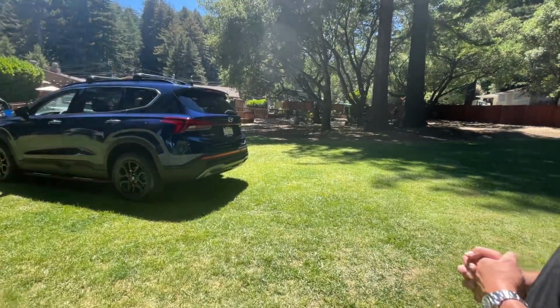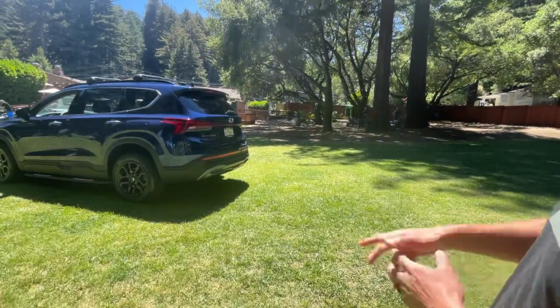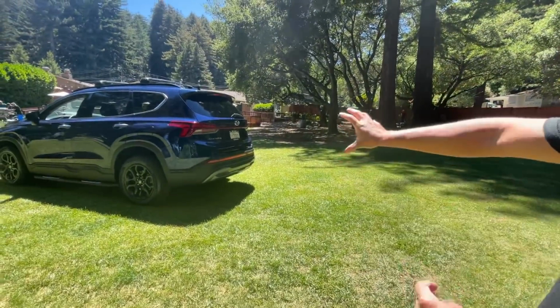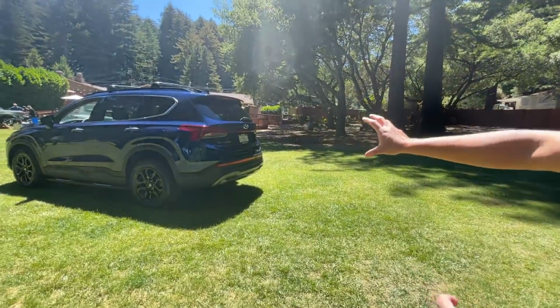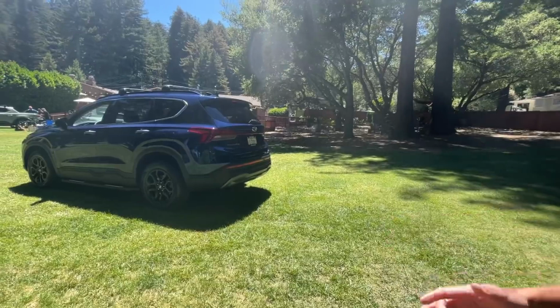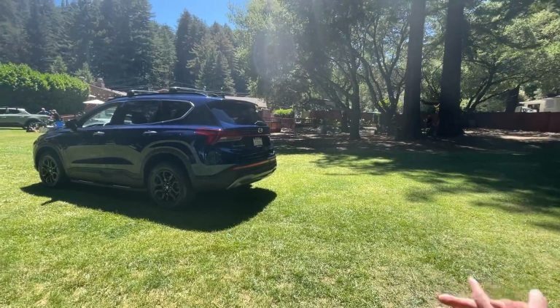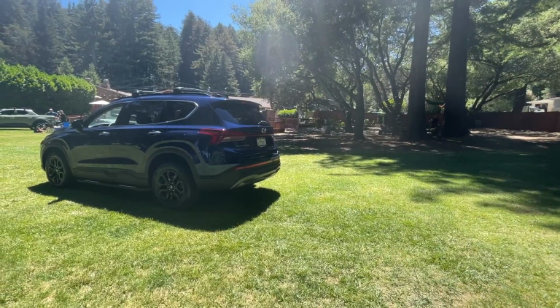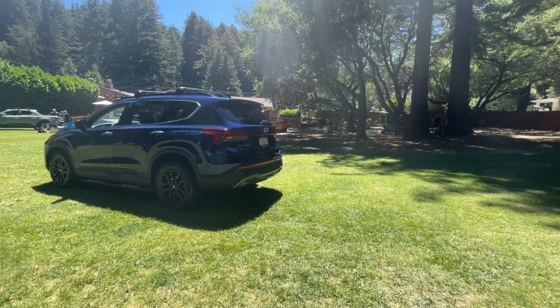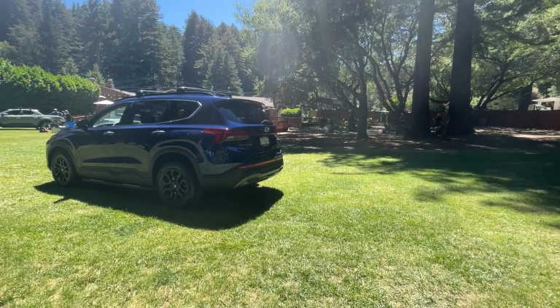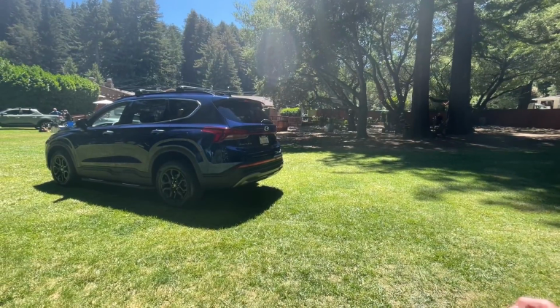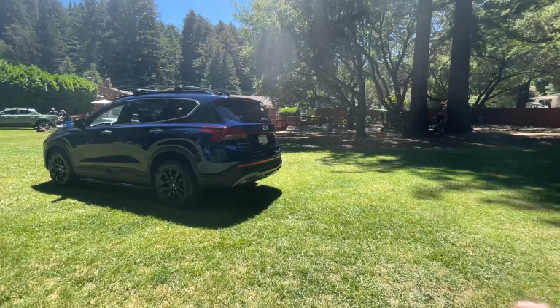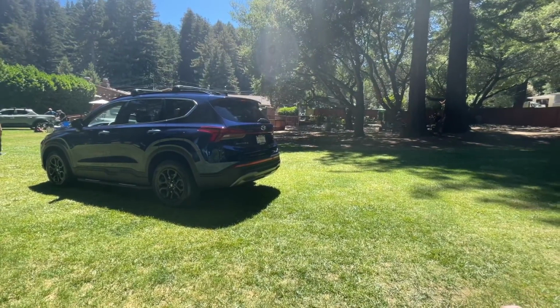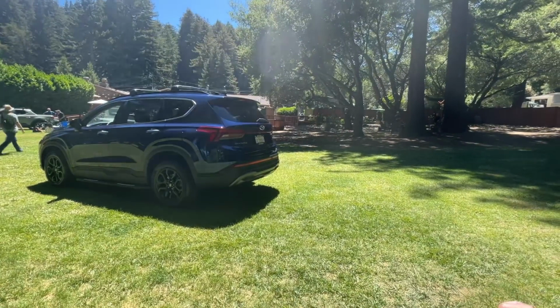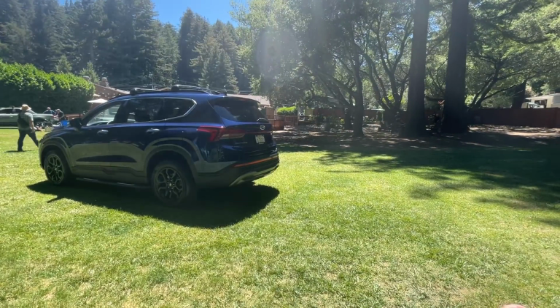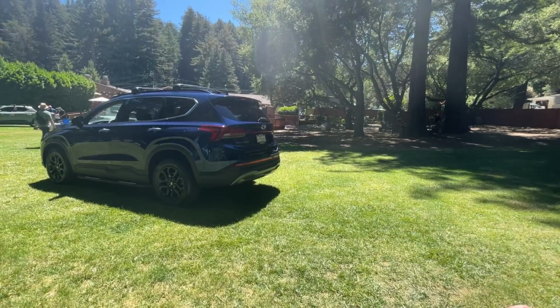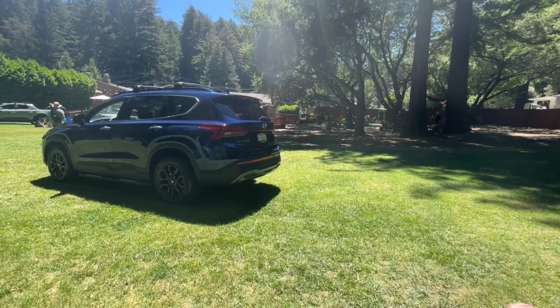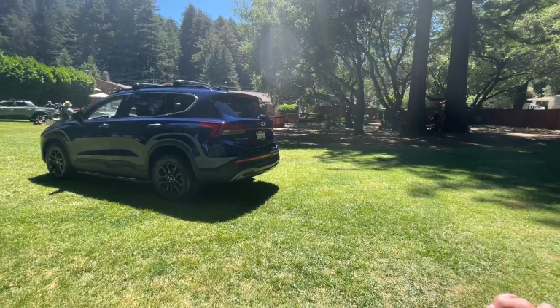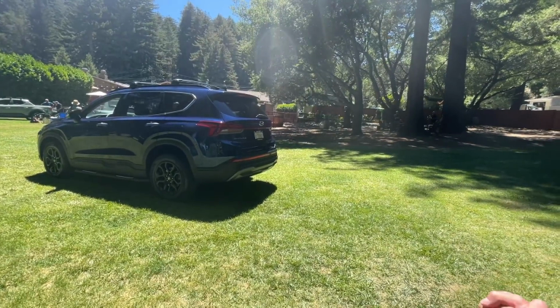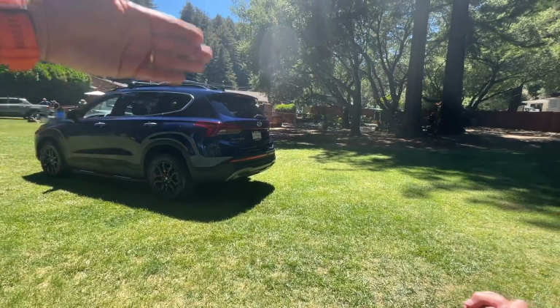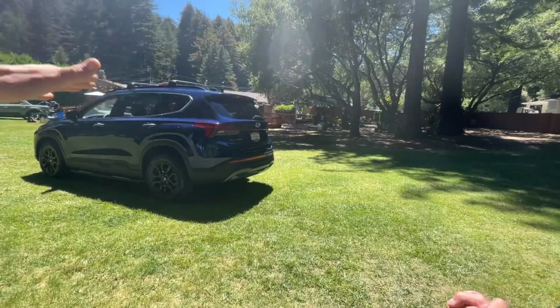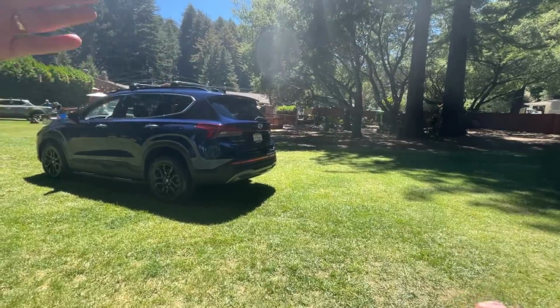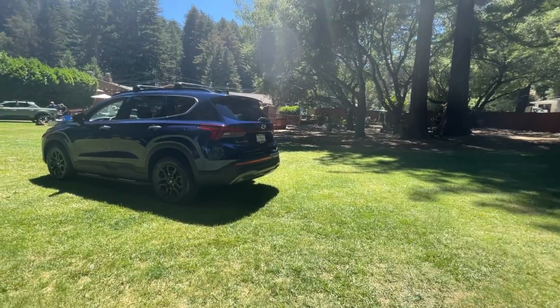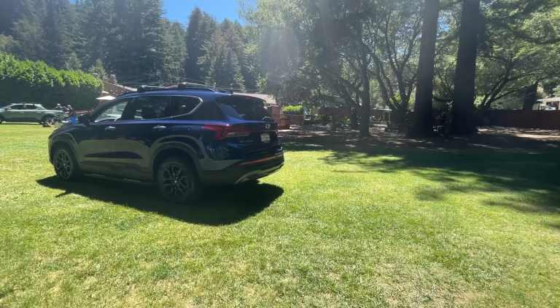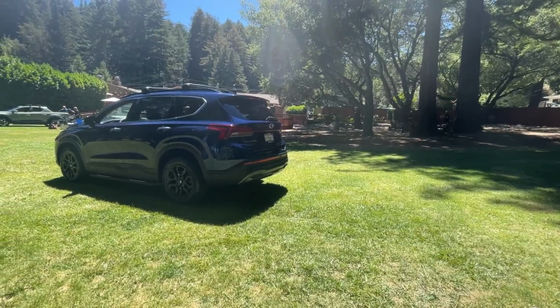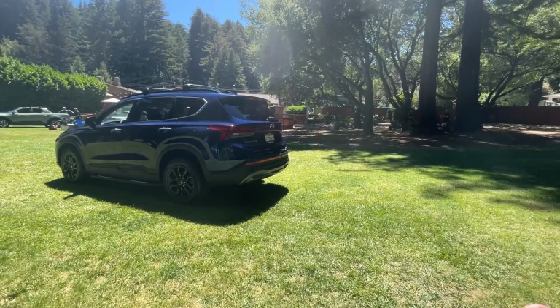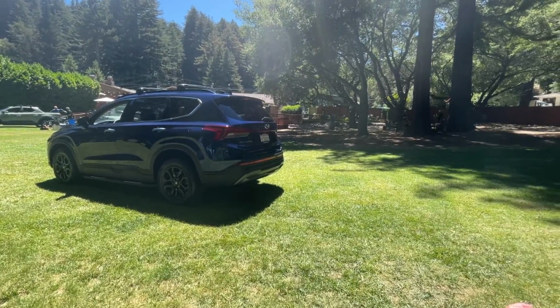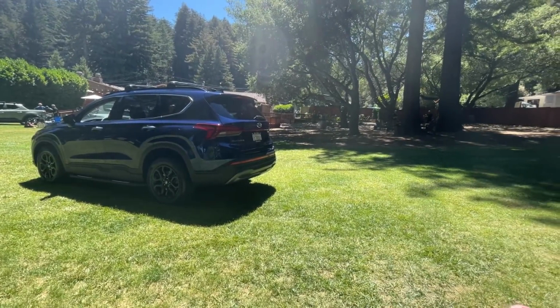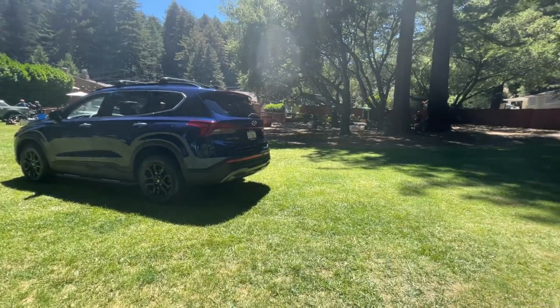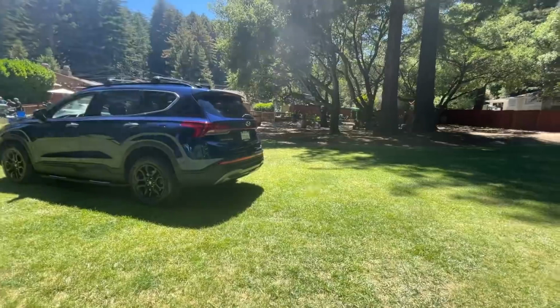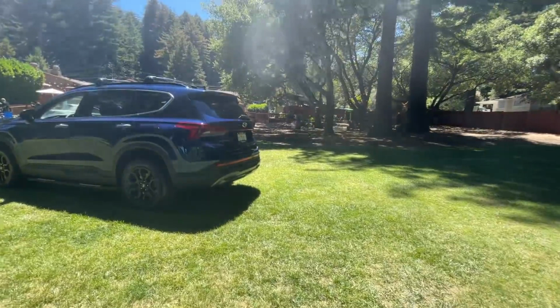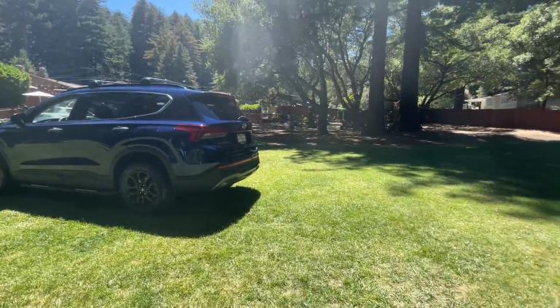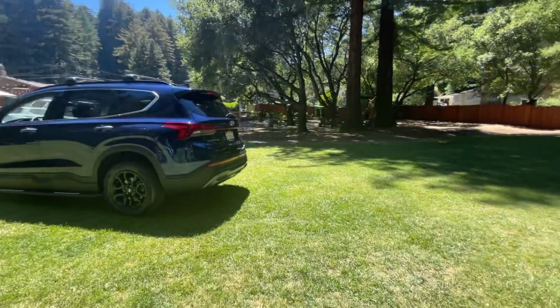The rear diffuser is also different from a regular Santa Fe. It looks like the departure angle is a little higher — not that it actually is — but it kind of has that upswept design element to it.